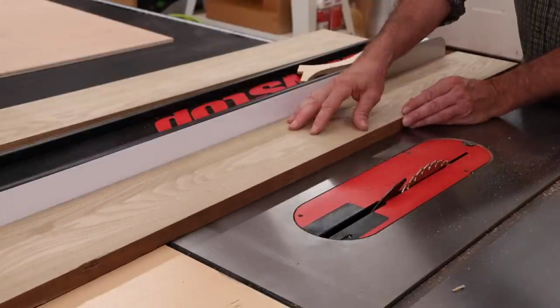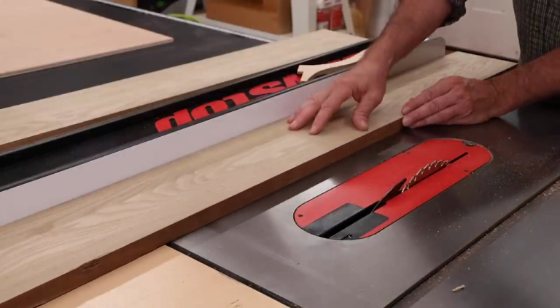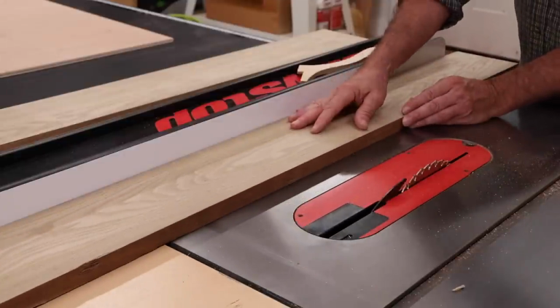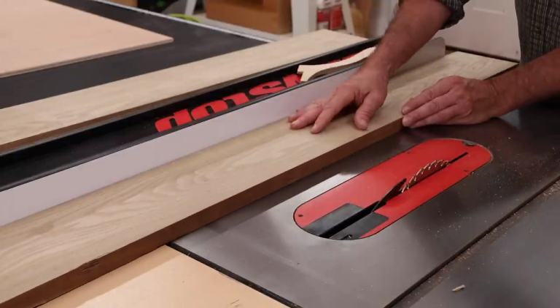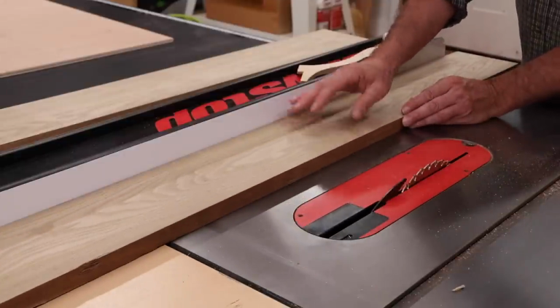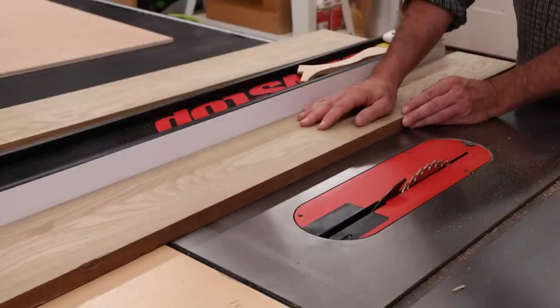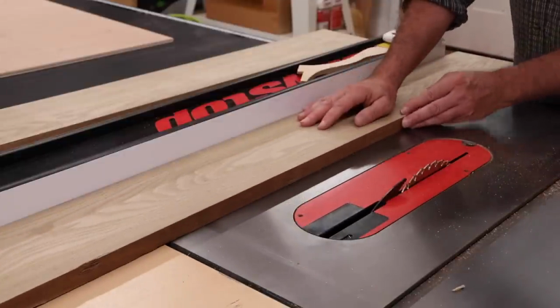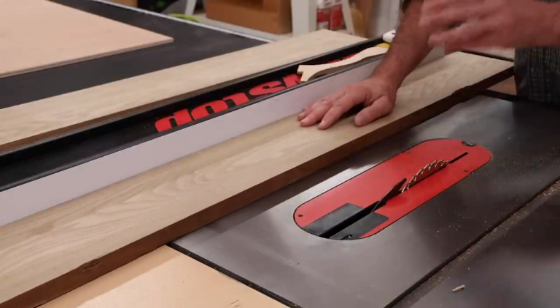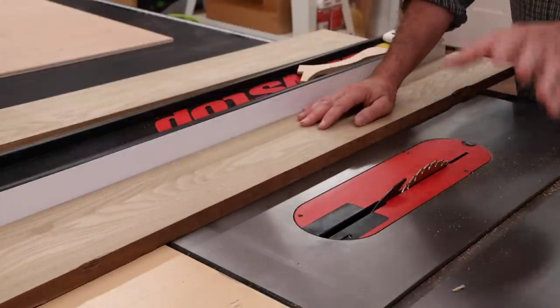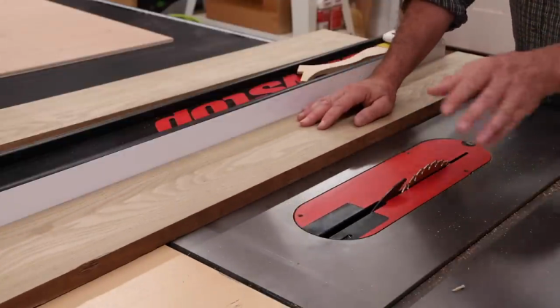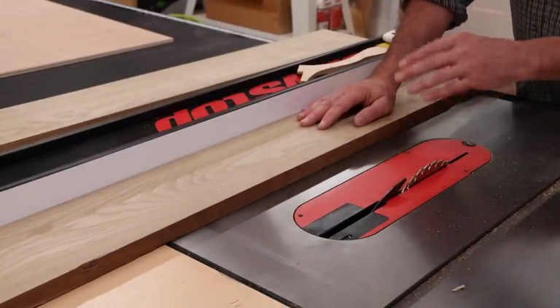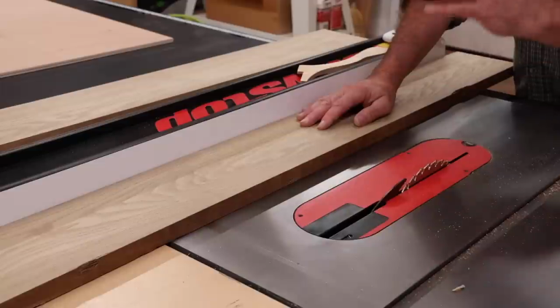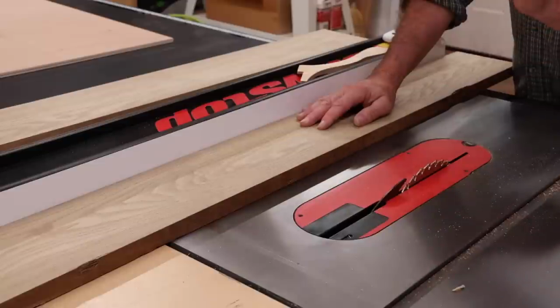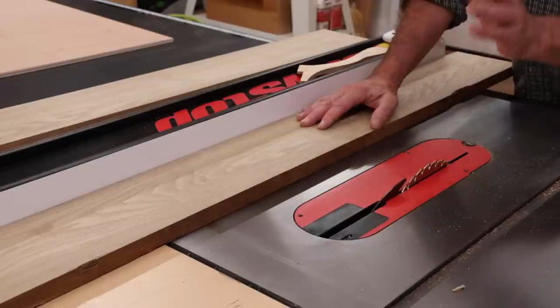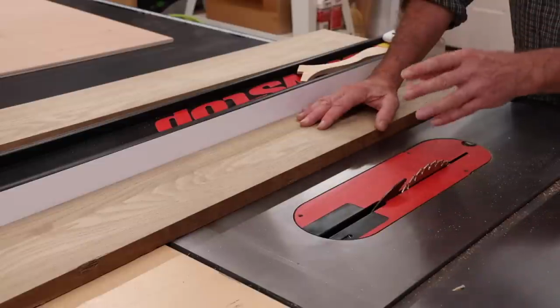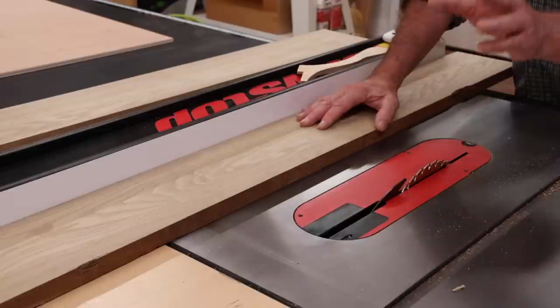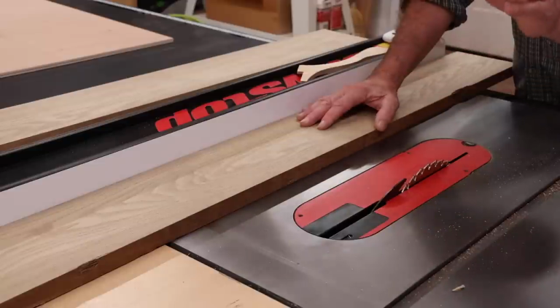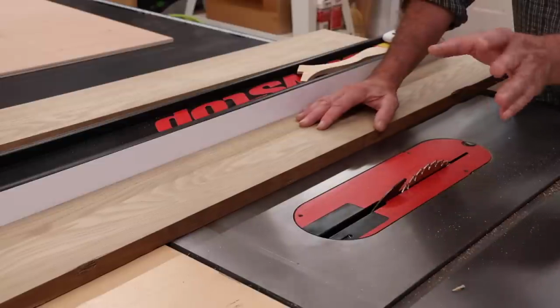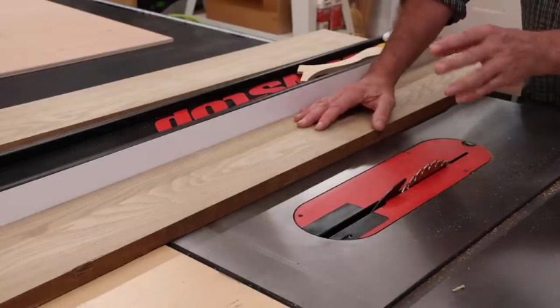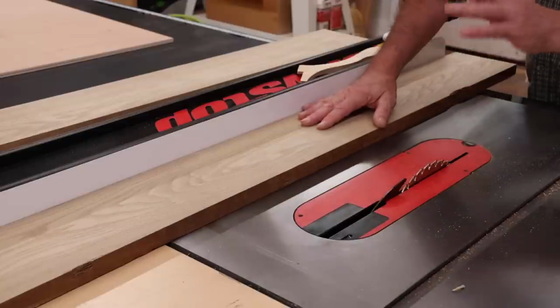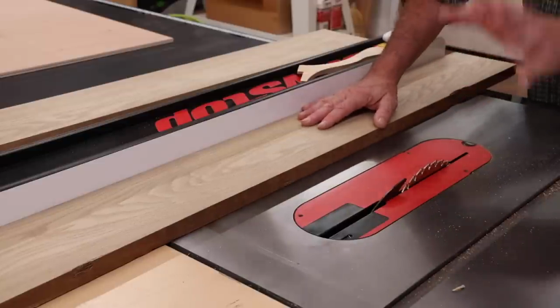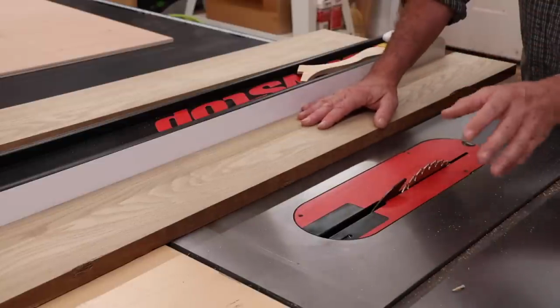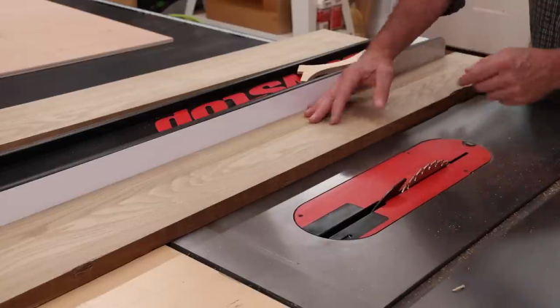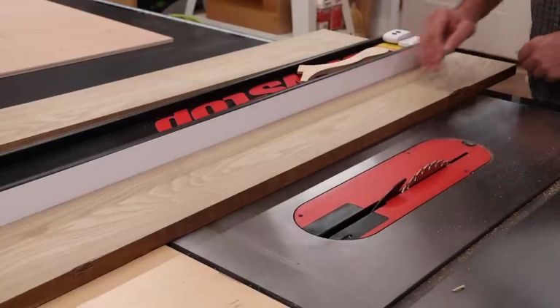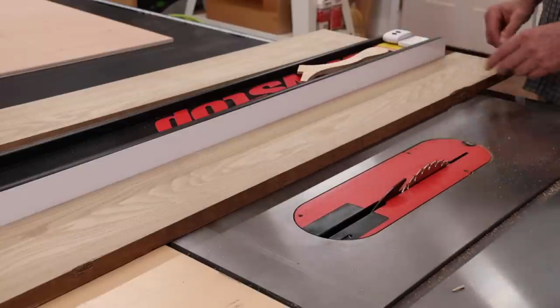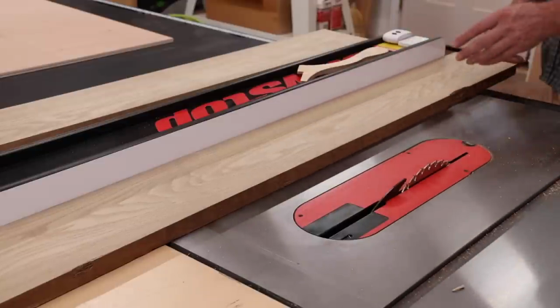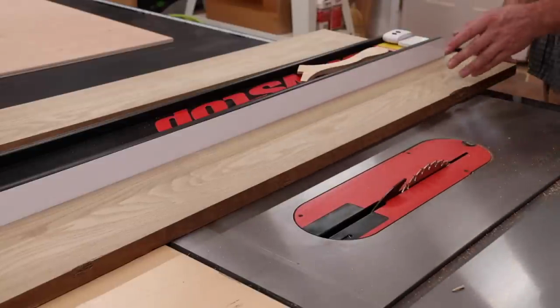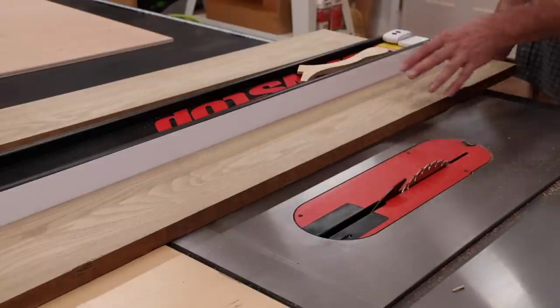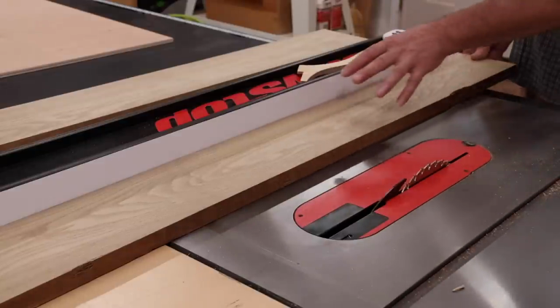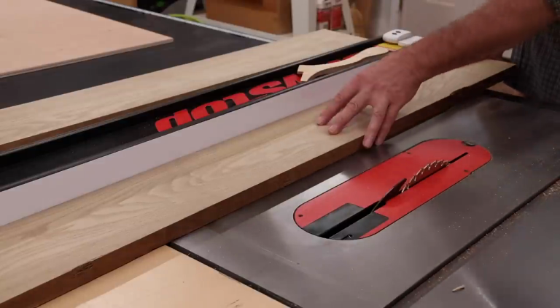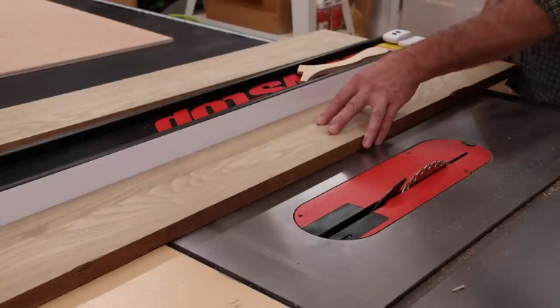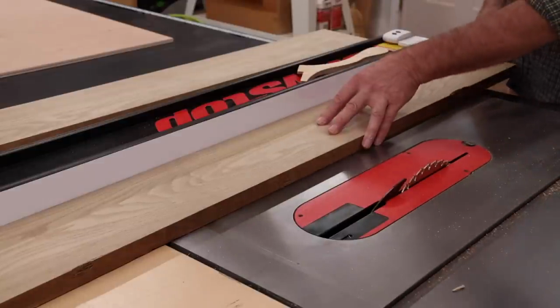This is something I often do if I don't want to deal with a jointer — if the jointer is not hooked up or the dust collection is not hooked up. It's just kind of a simple workaround.